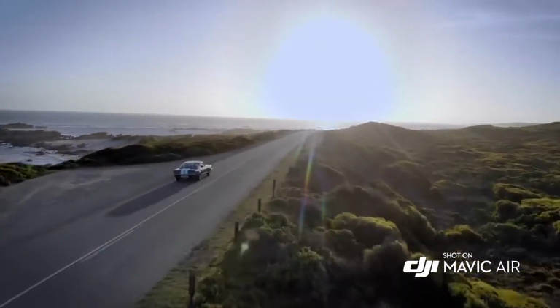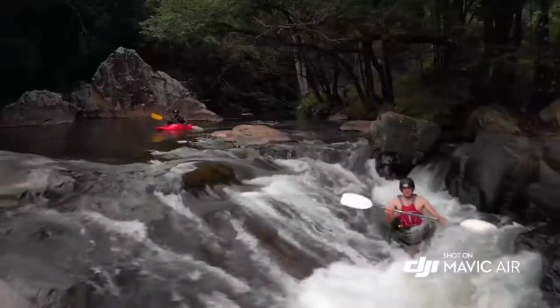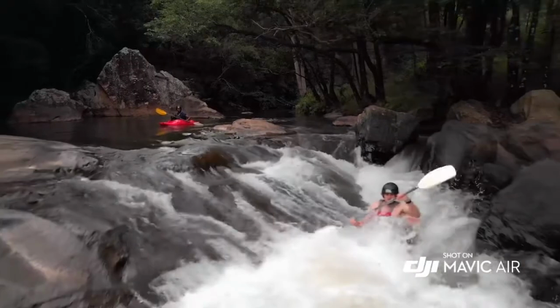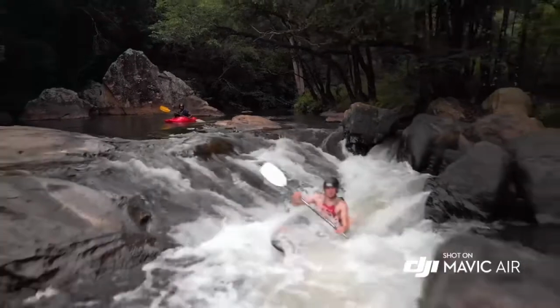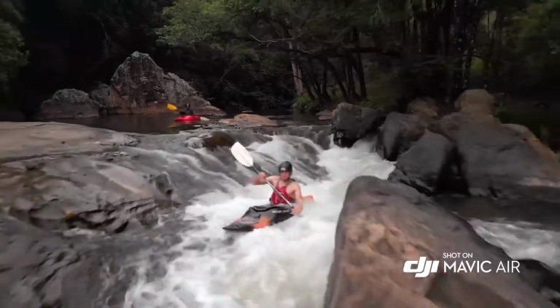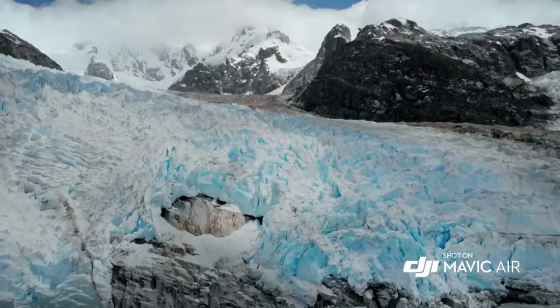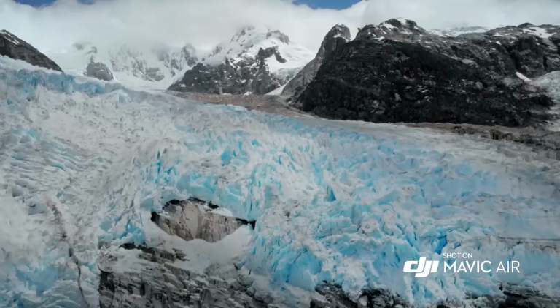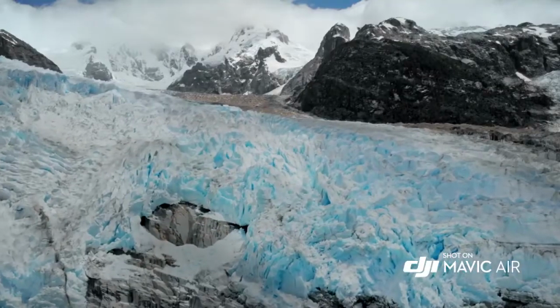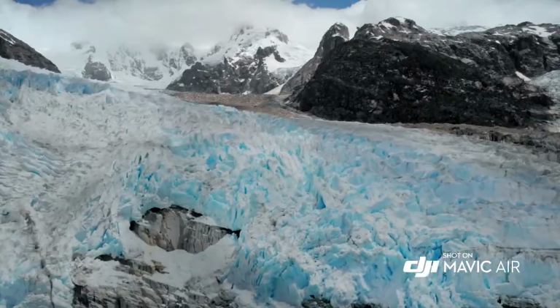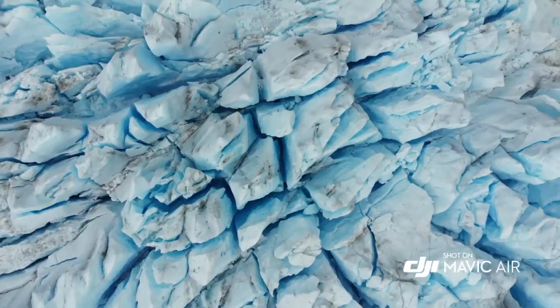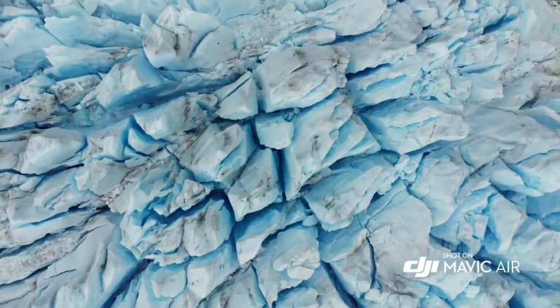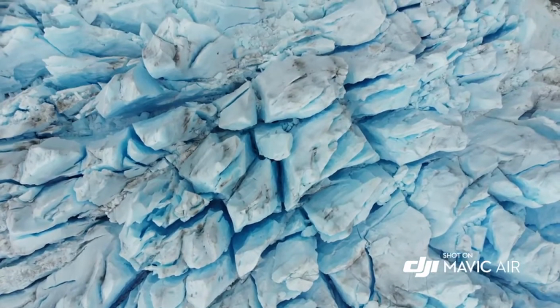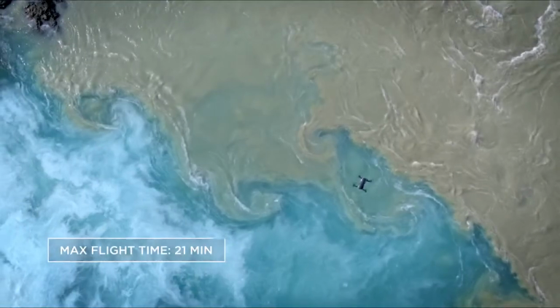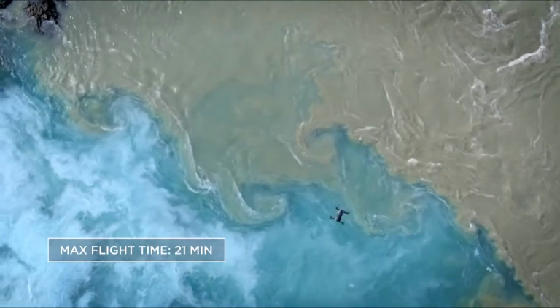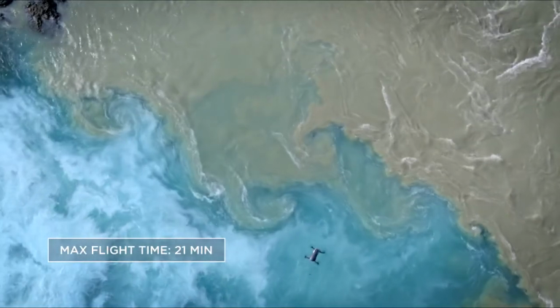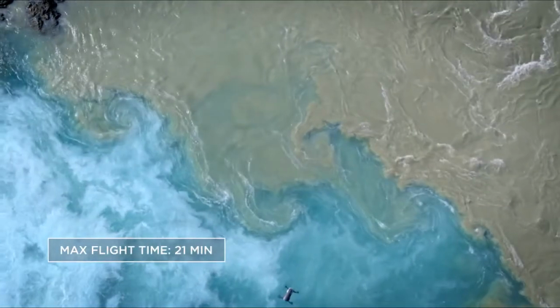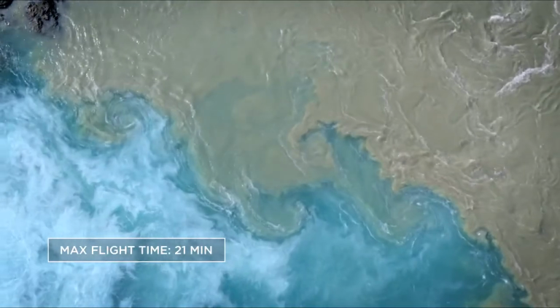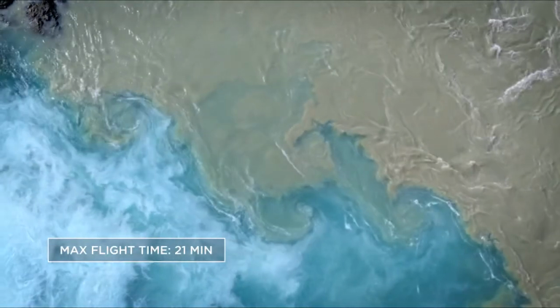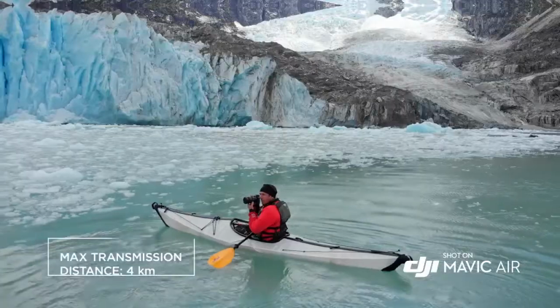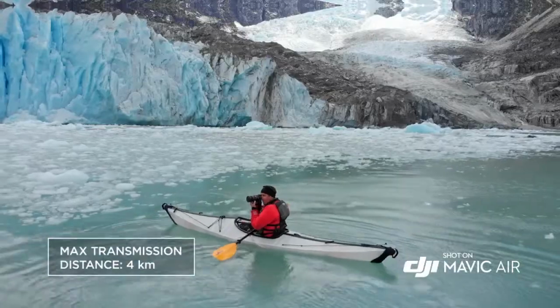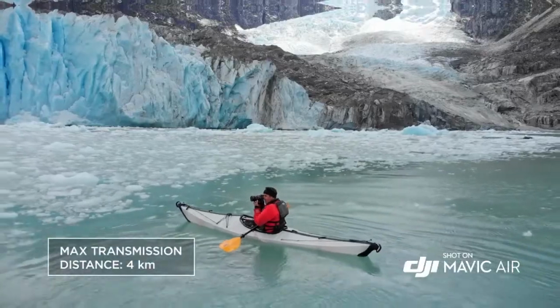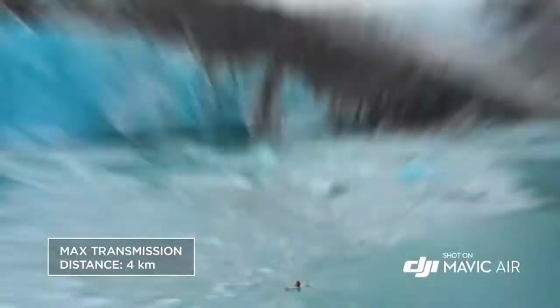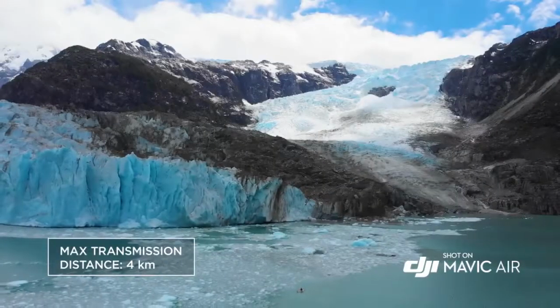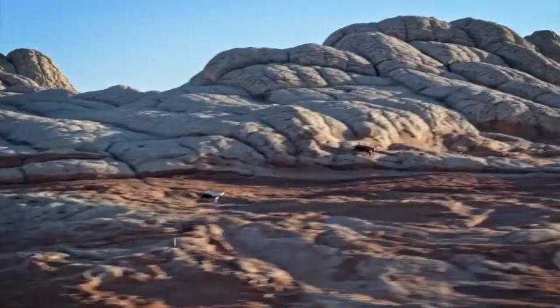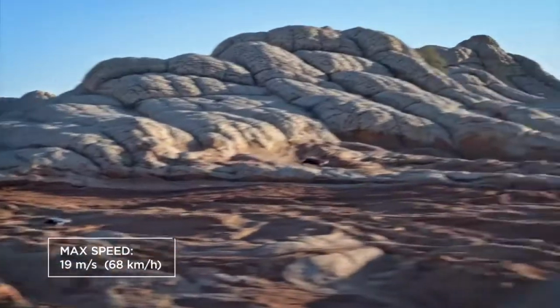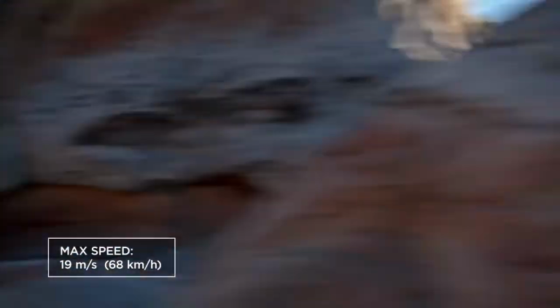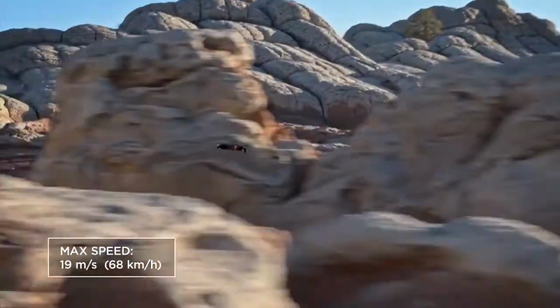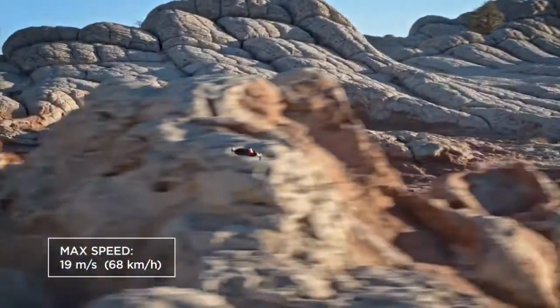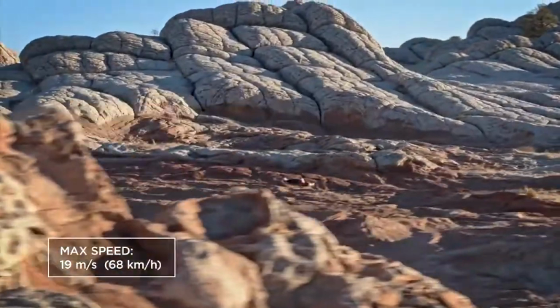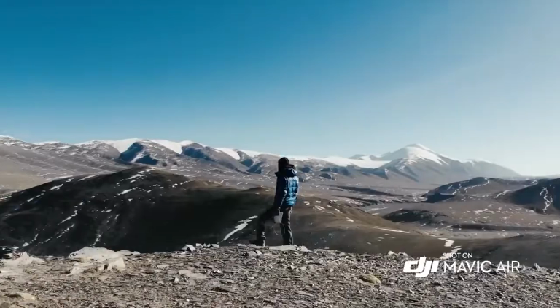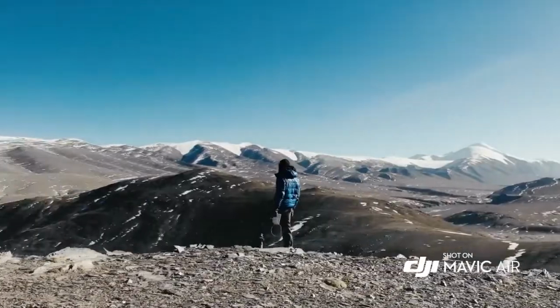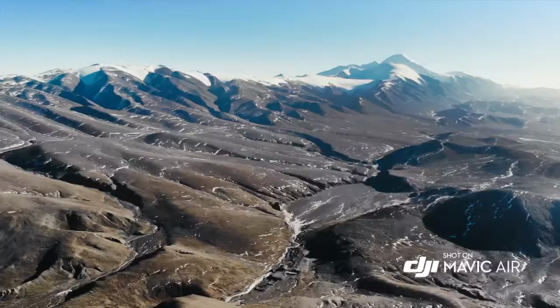The Mavic Air's optimal flight performance means more time in the air to get all those incredible shots. With 21 minutes of total flight time, 4 kilometers transmission distance, and a max speed of 19 meters per second, you can go farther, faster.